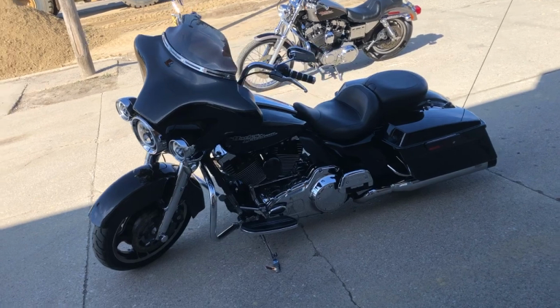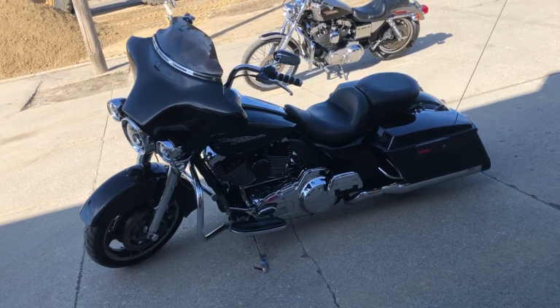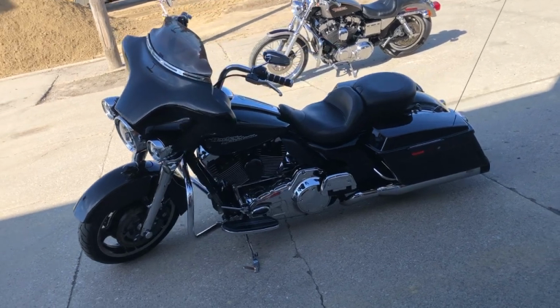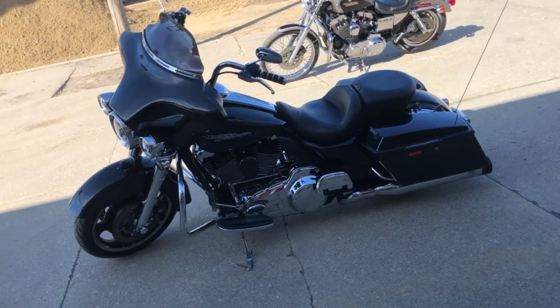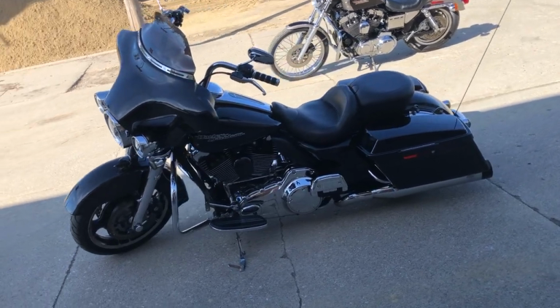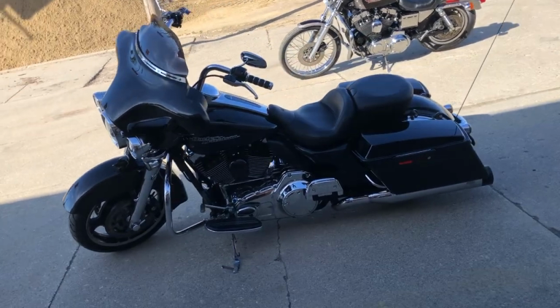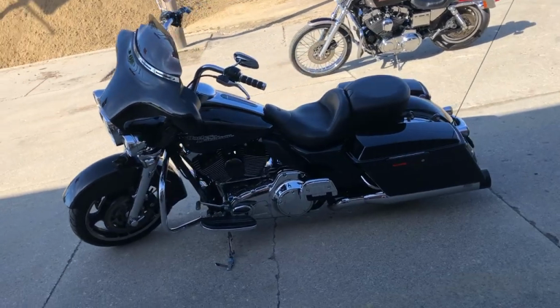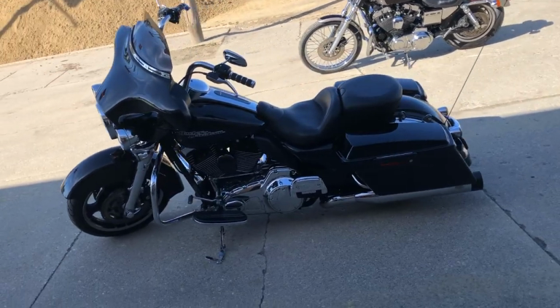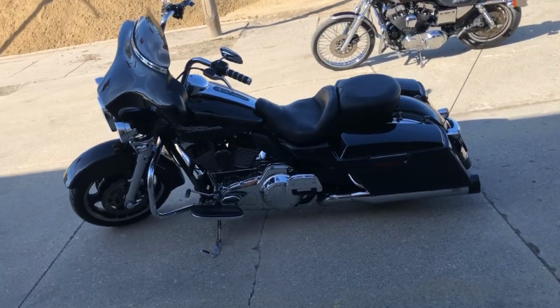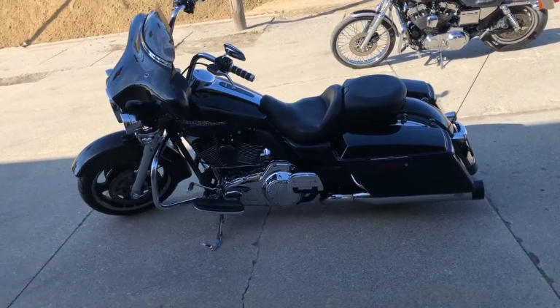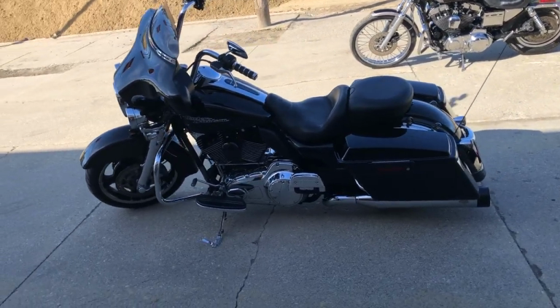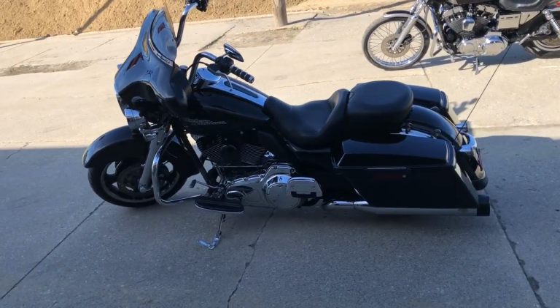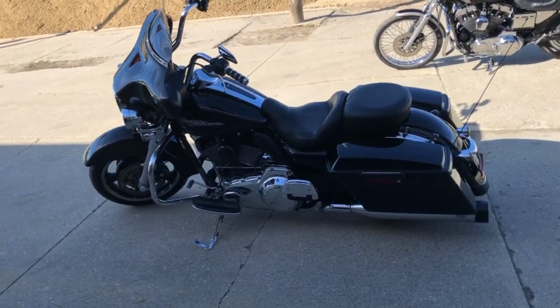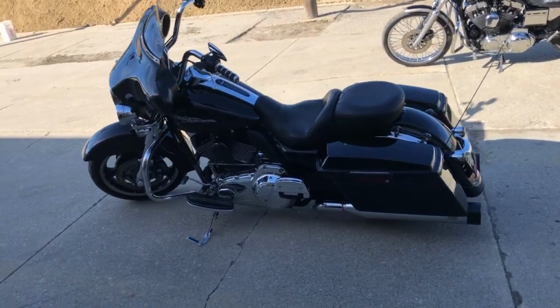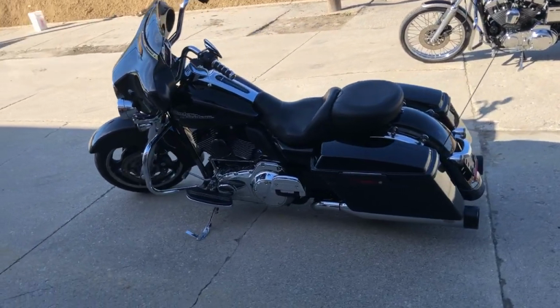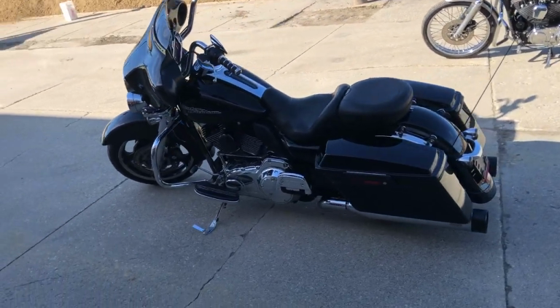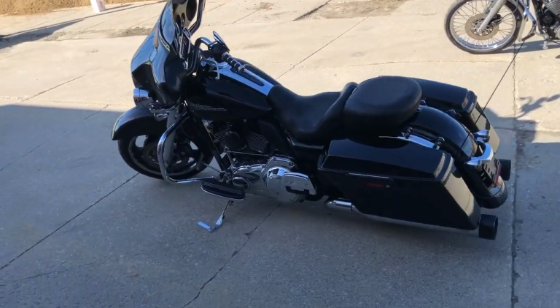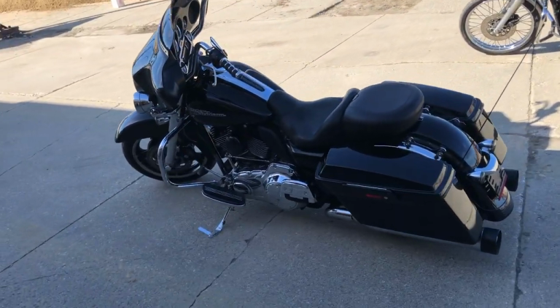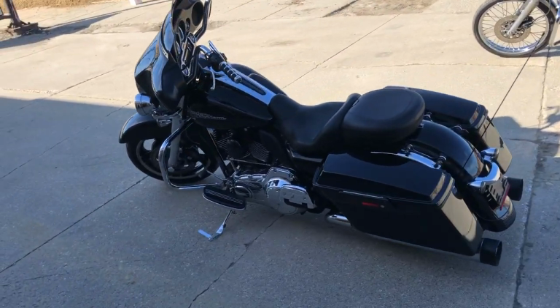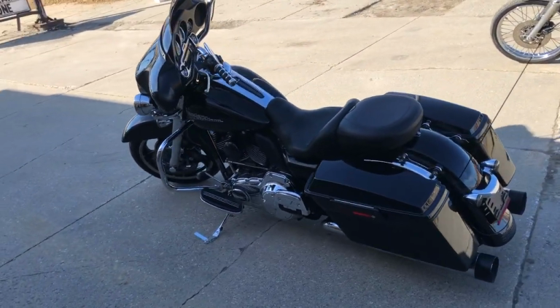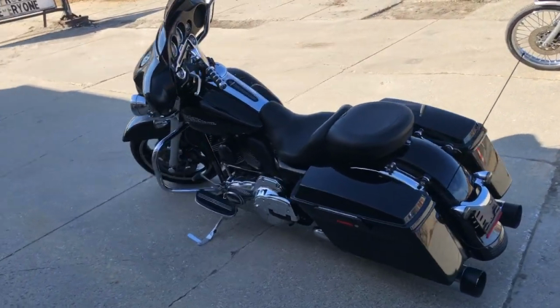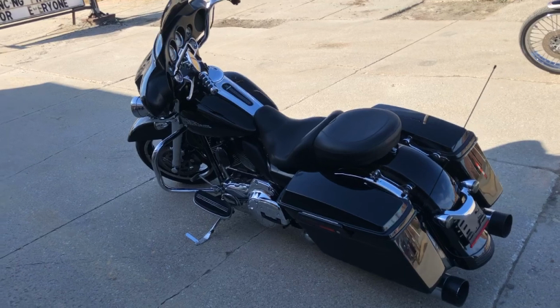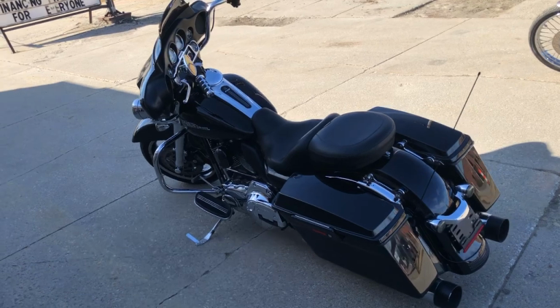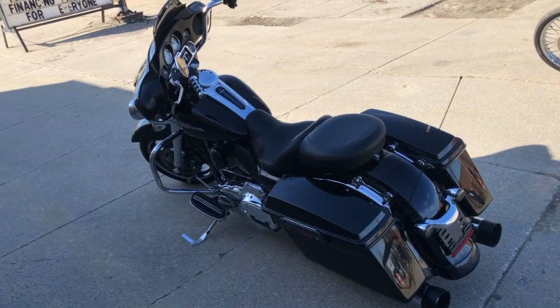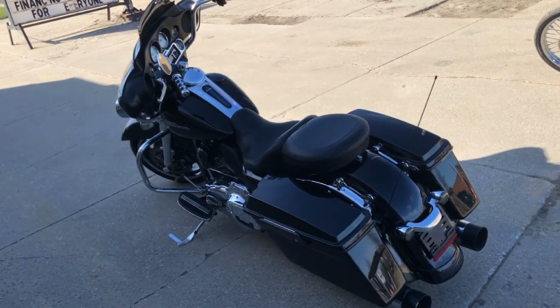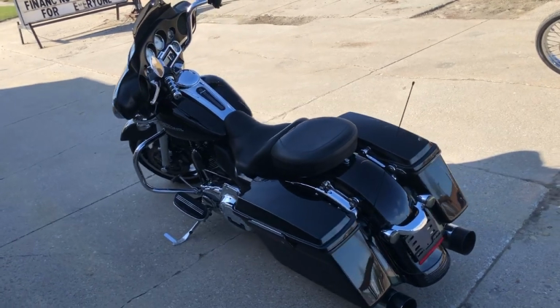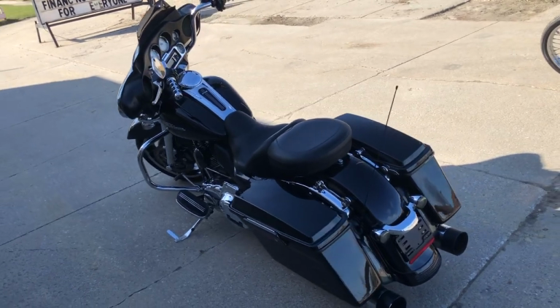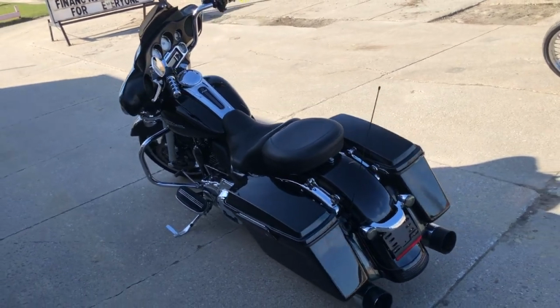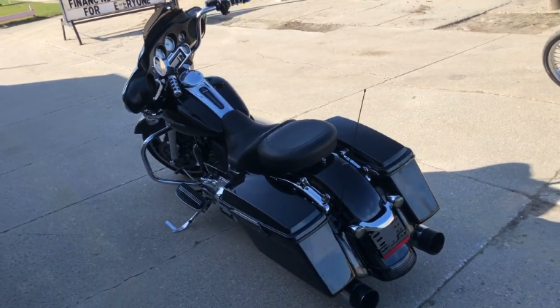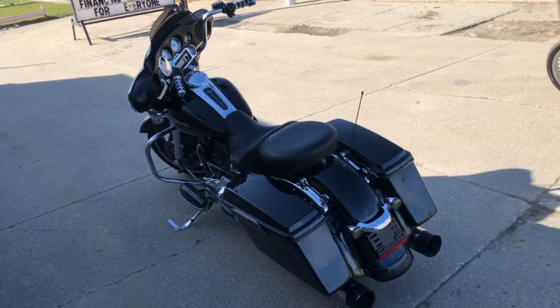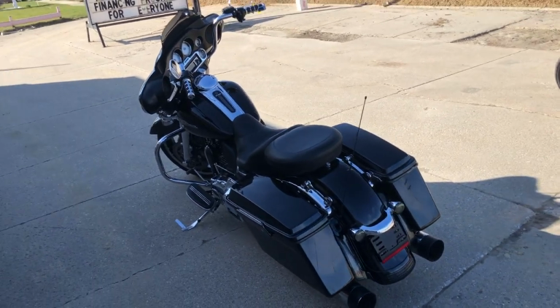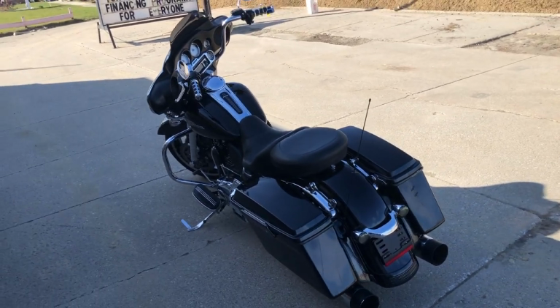That's a 2011 Street Glide. You can own it for $10,499. Give us a call at 10-648-95100.